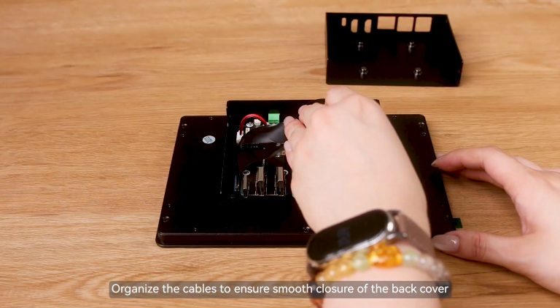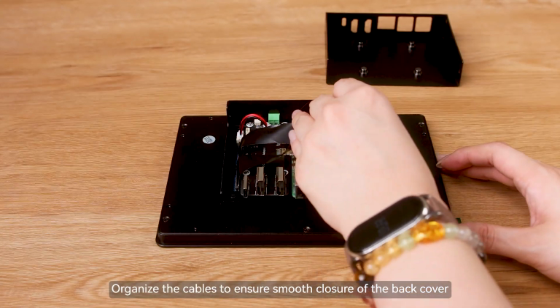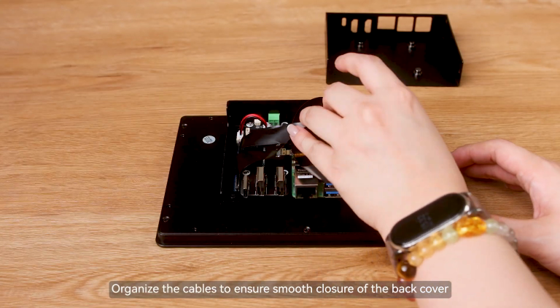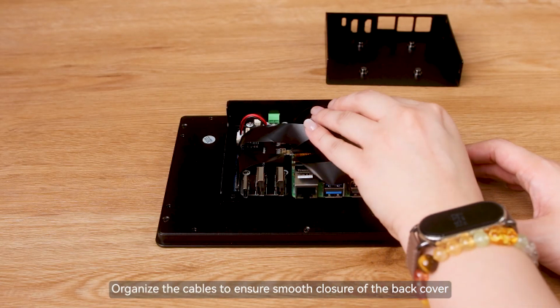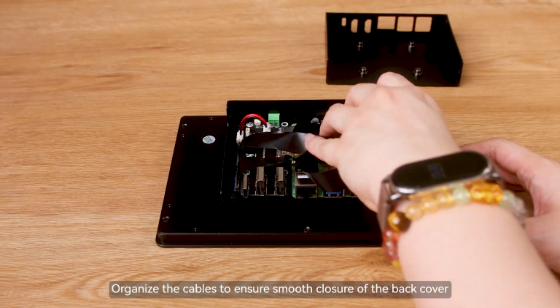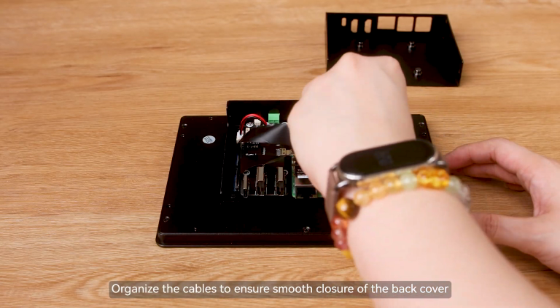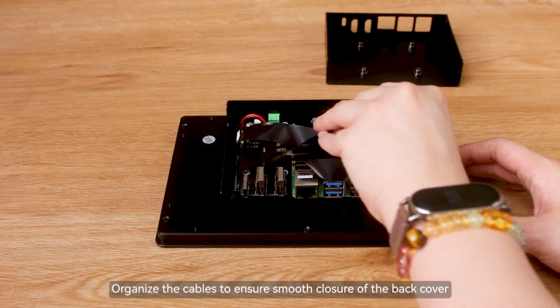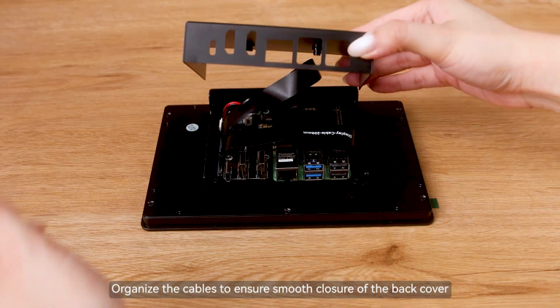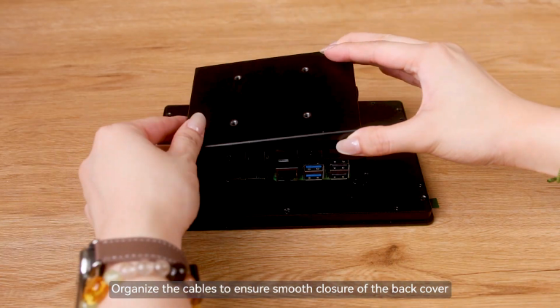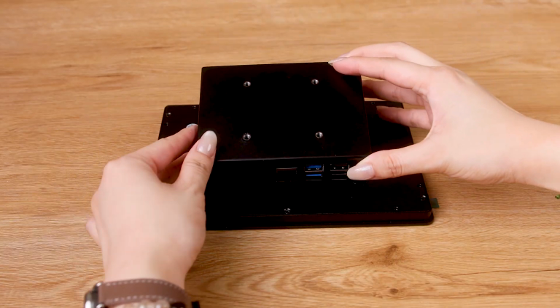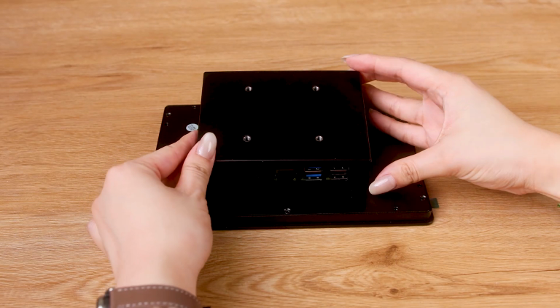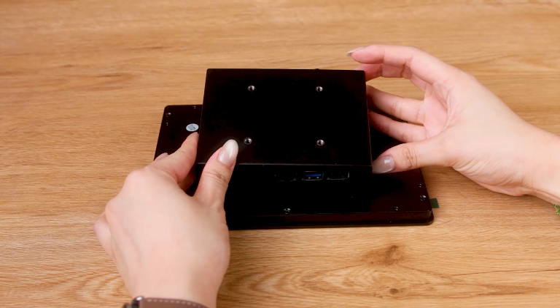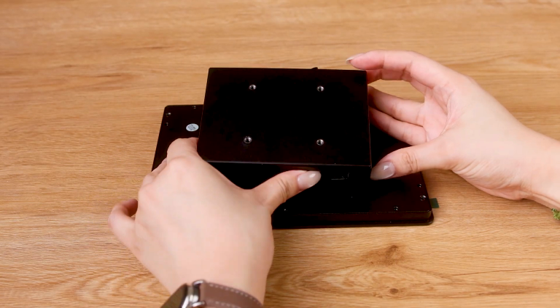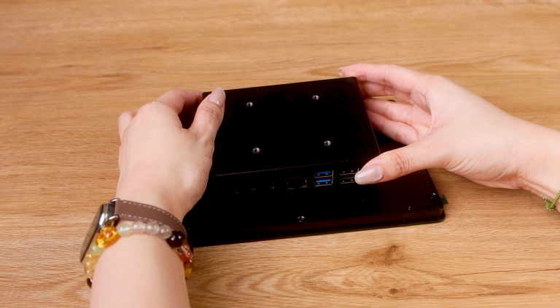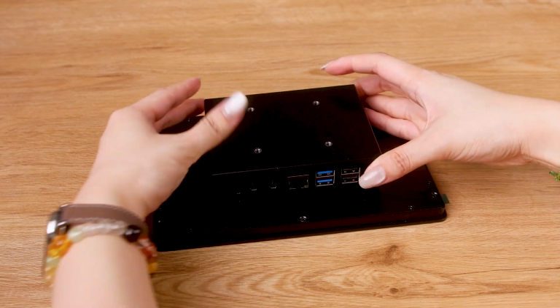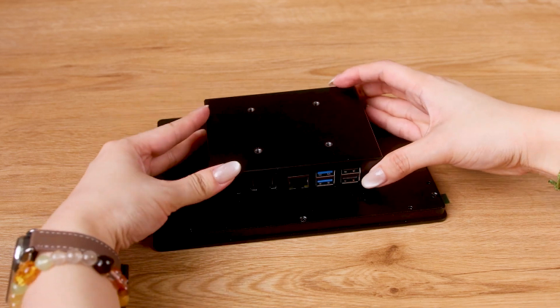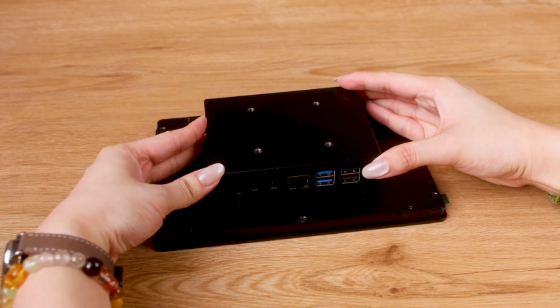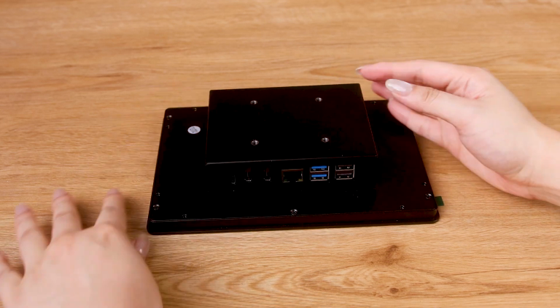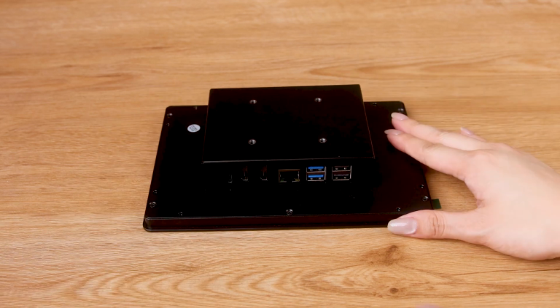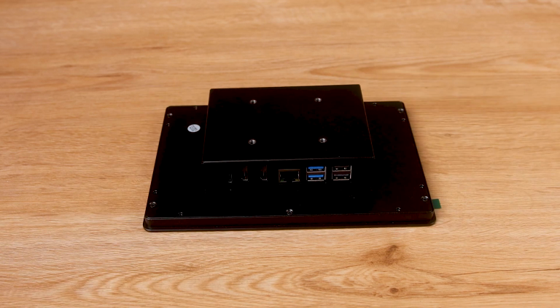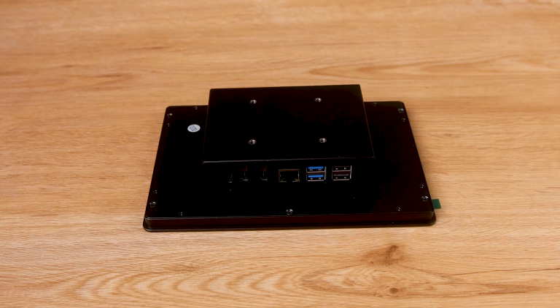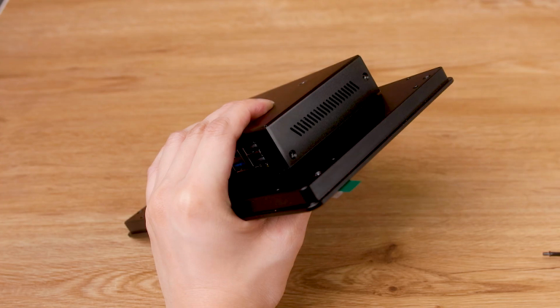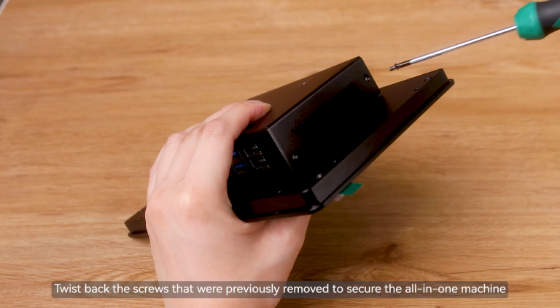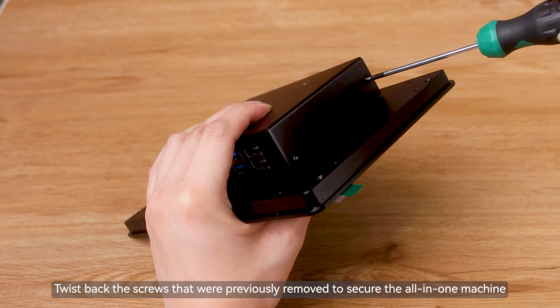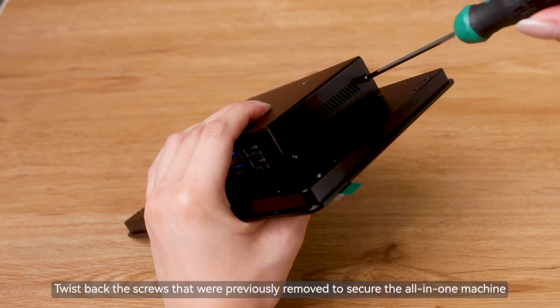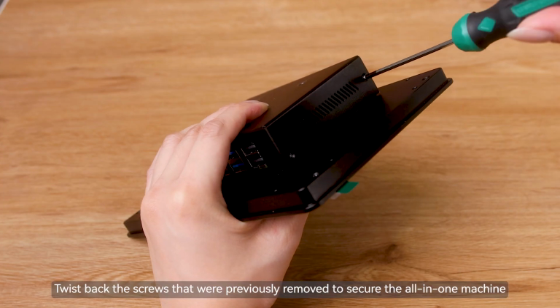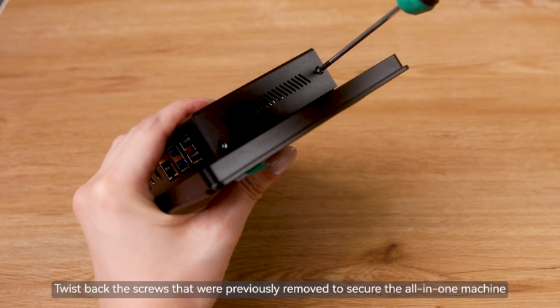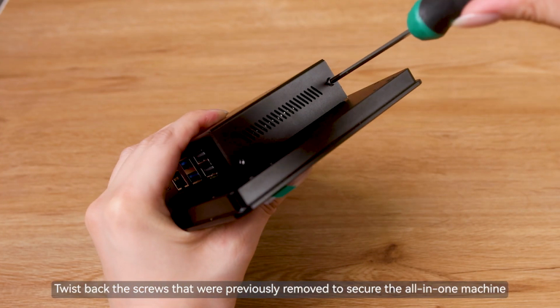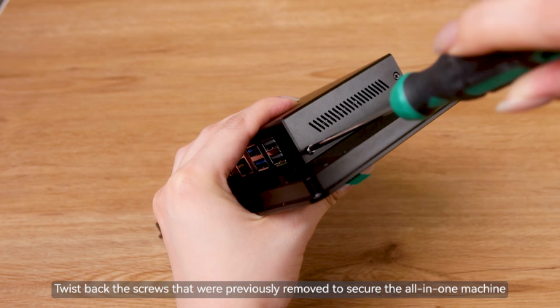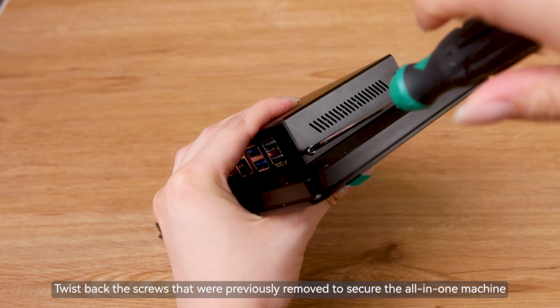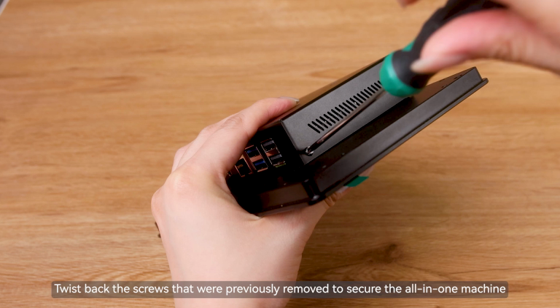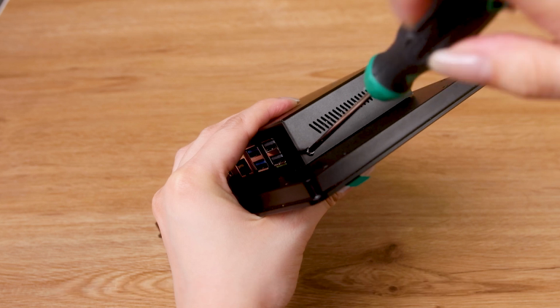Organize the cables to ensure smooth closure of the back cover. Twist back the screws that were previously removed to secure the all-in-one machine.